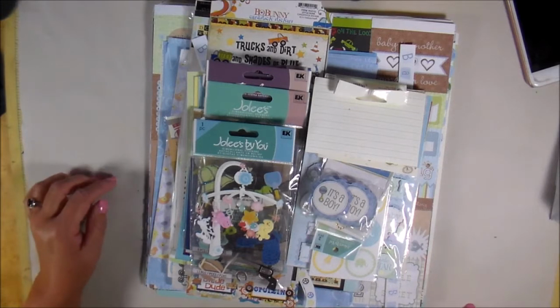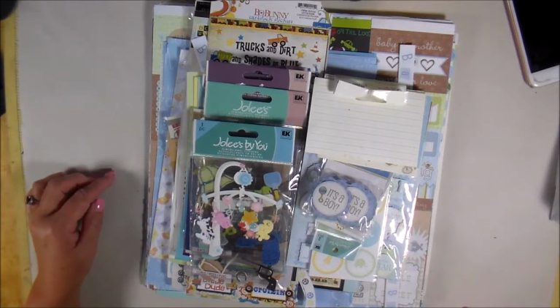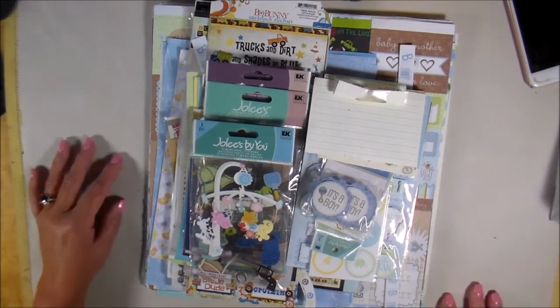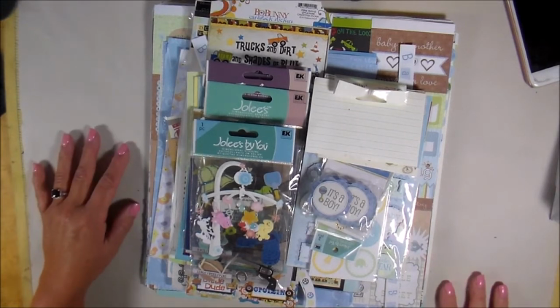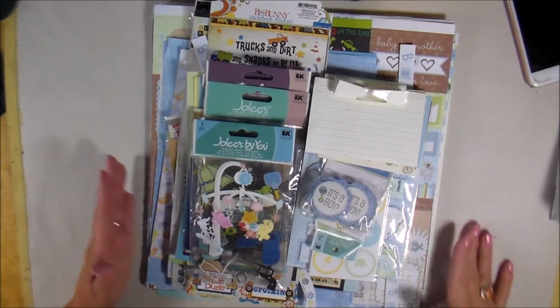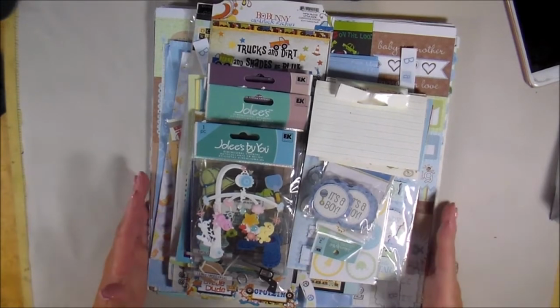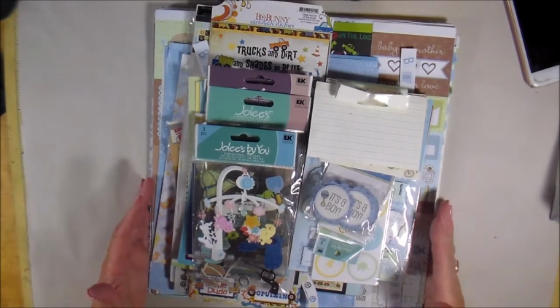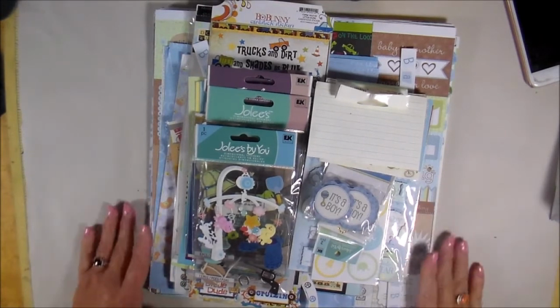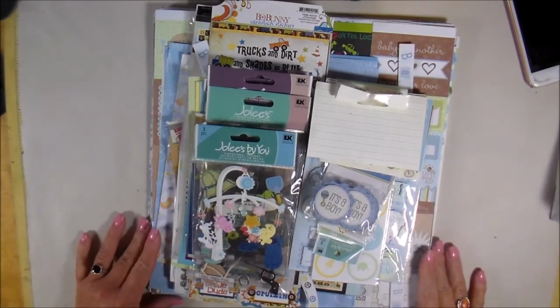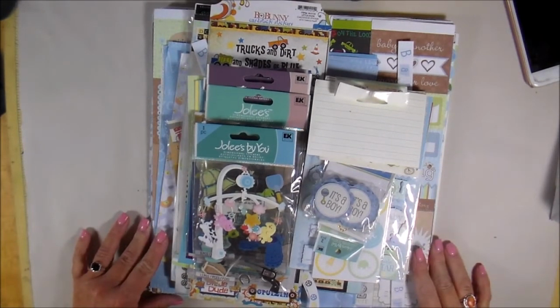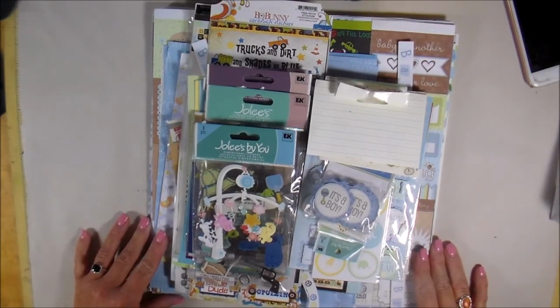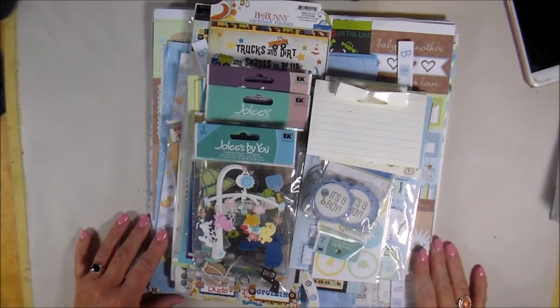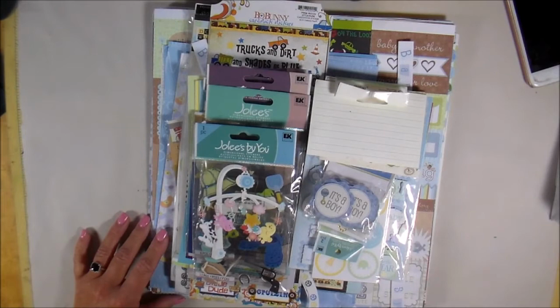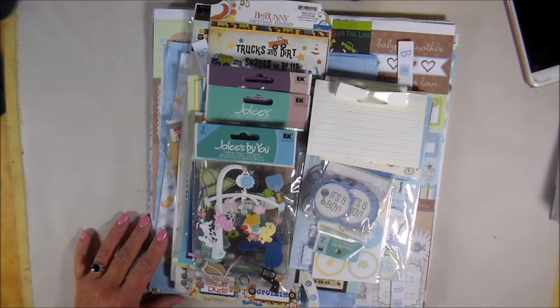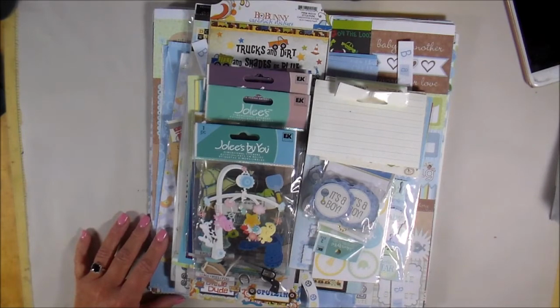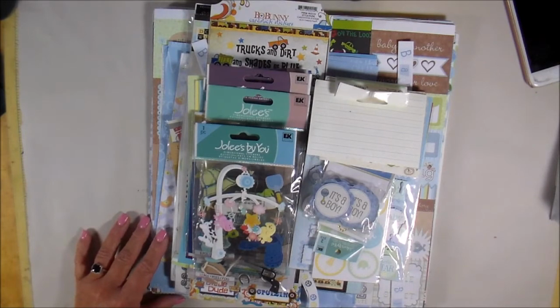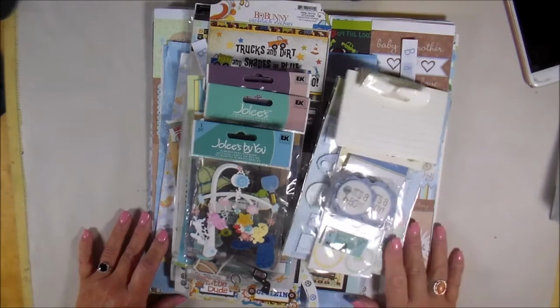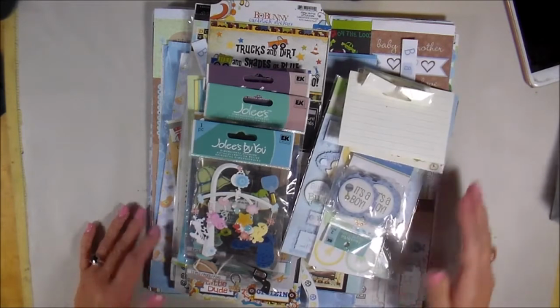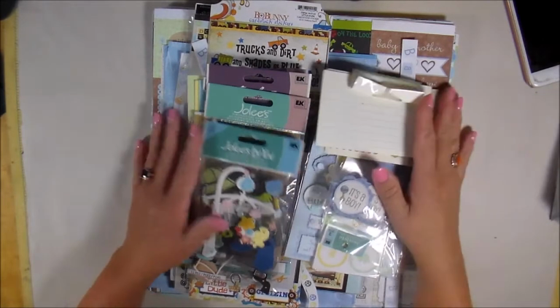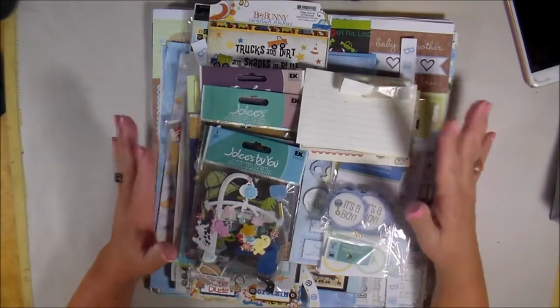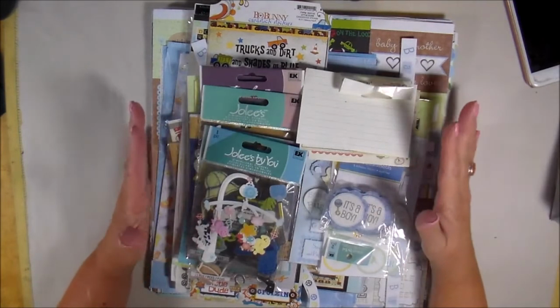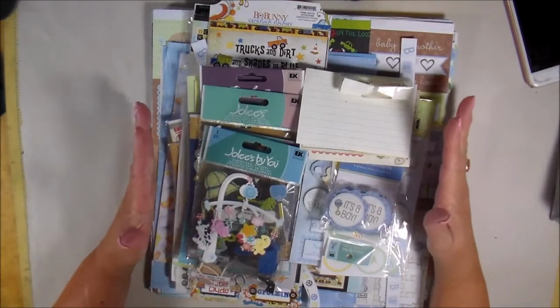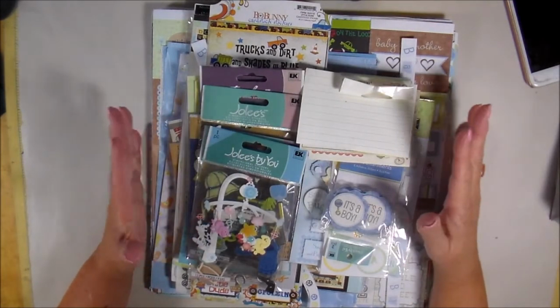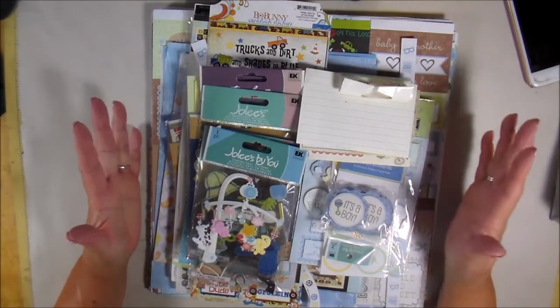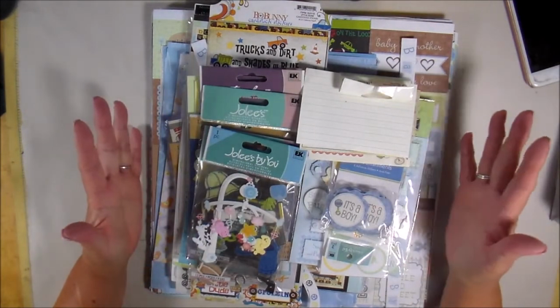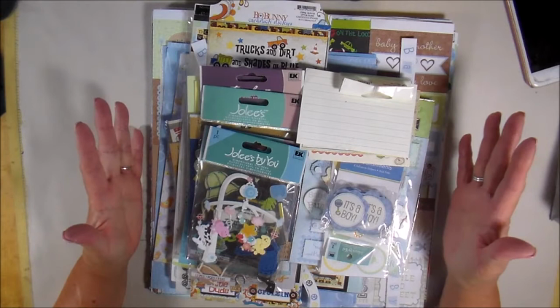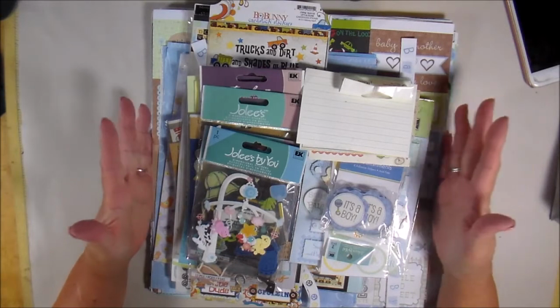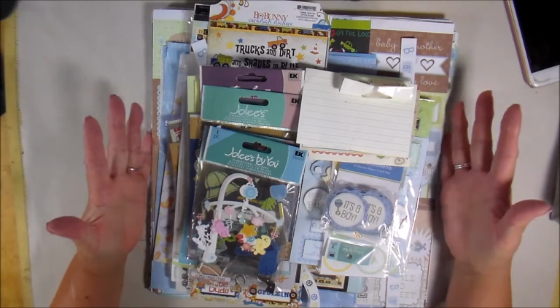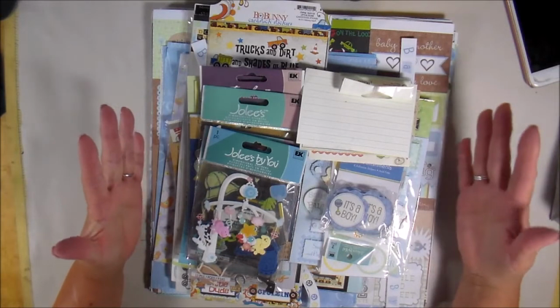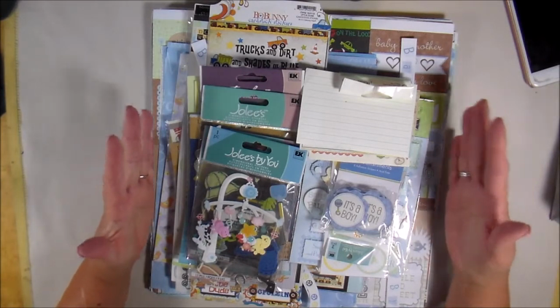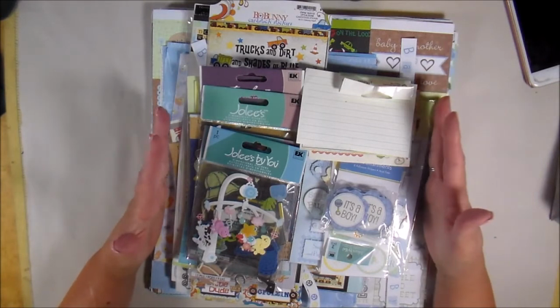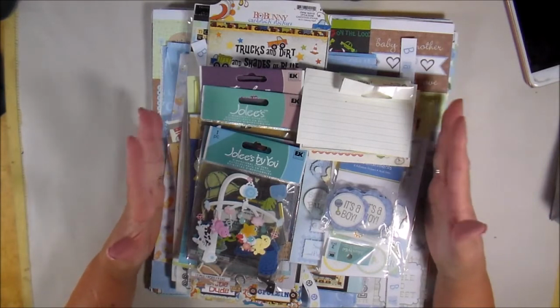Hey everyone, thanks for stopping by. This is pop-up stash video number six. This one is packed full of stuff — lots of paper in here, lots of embellishments.